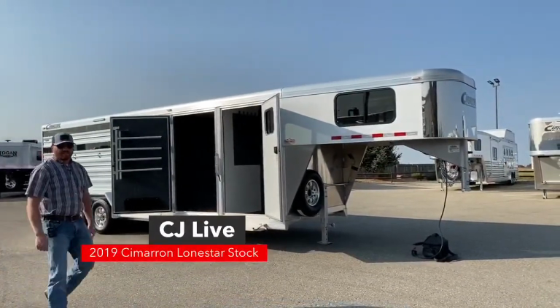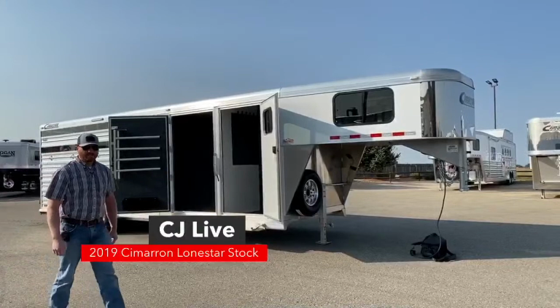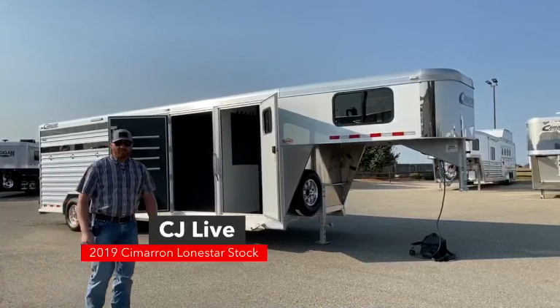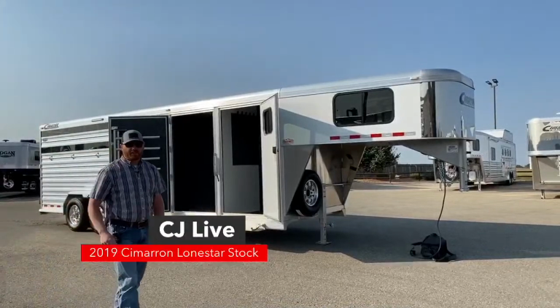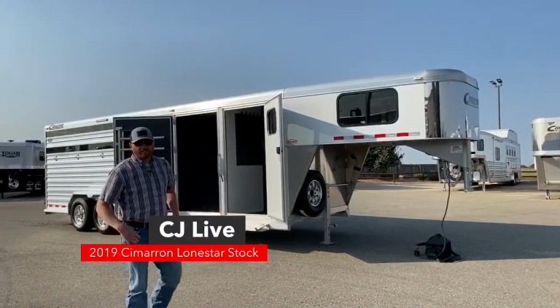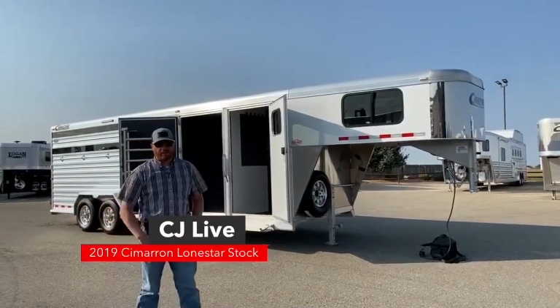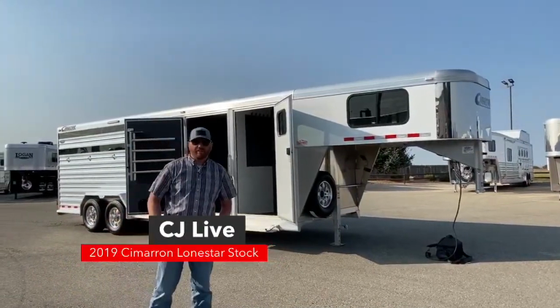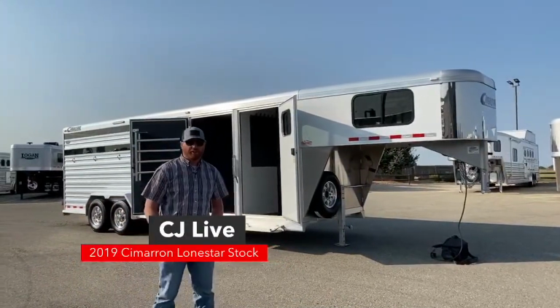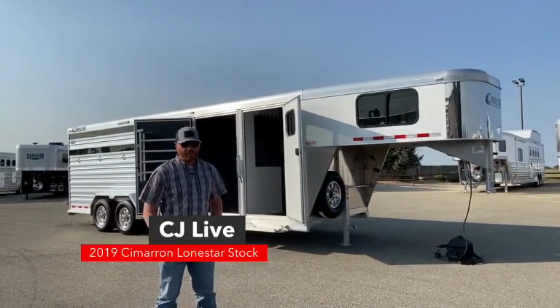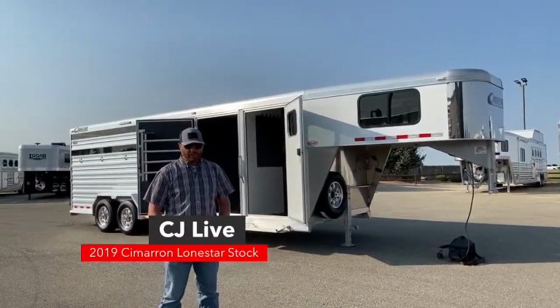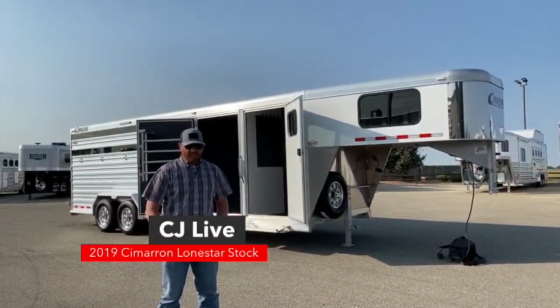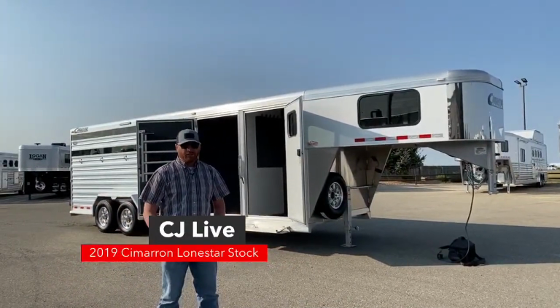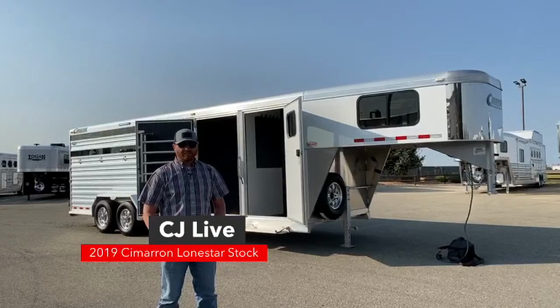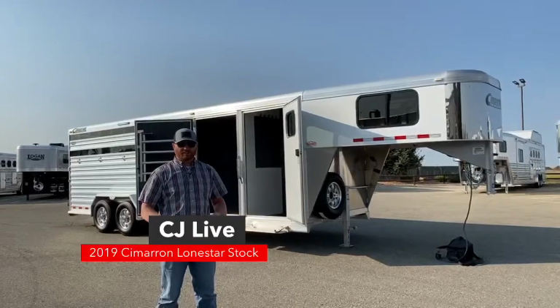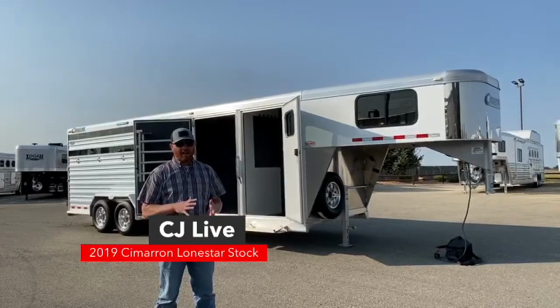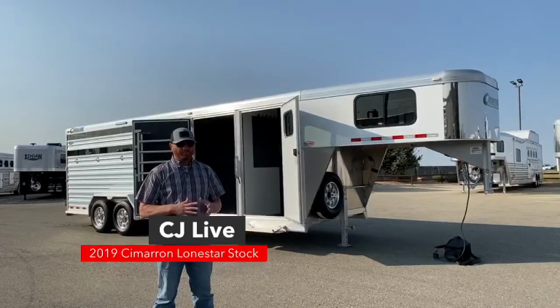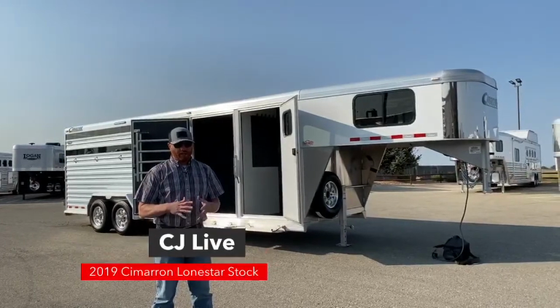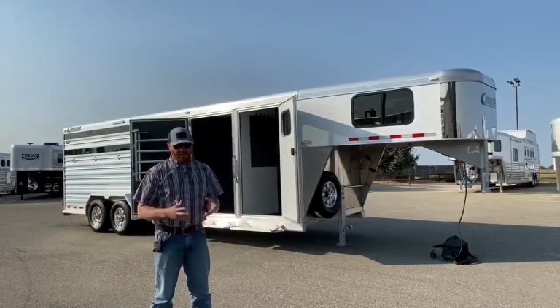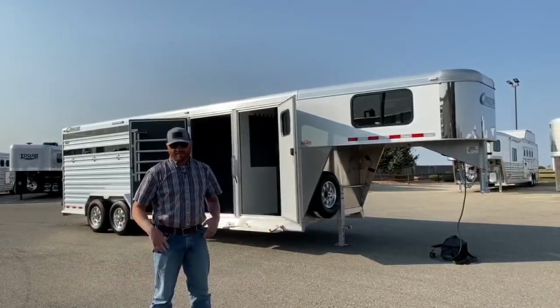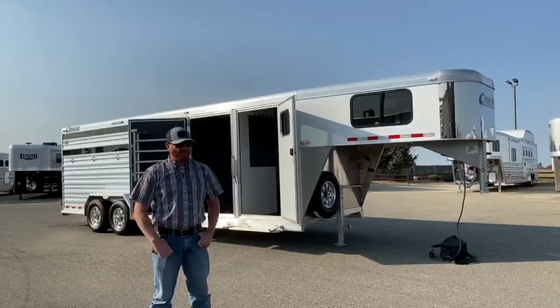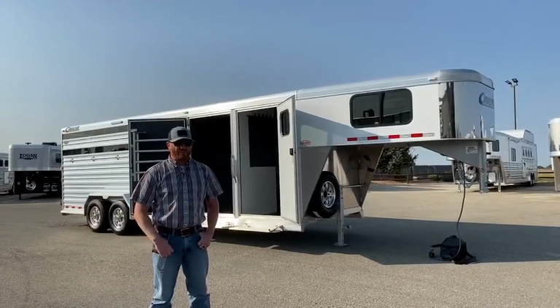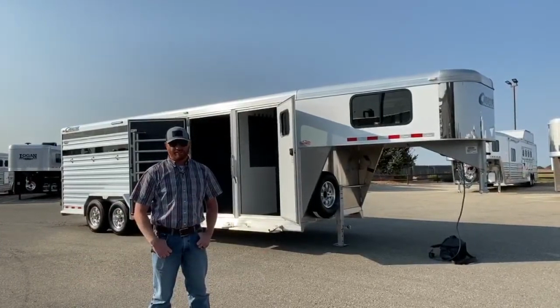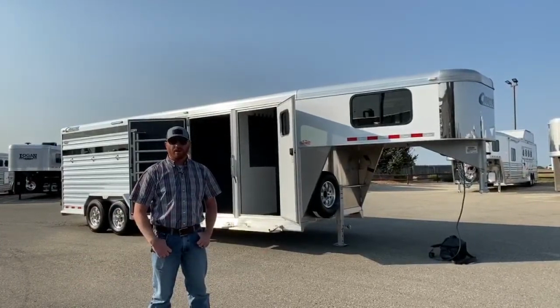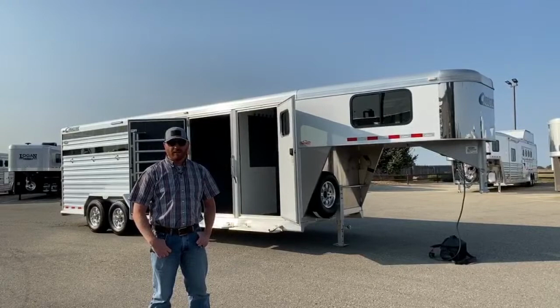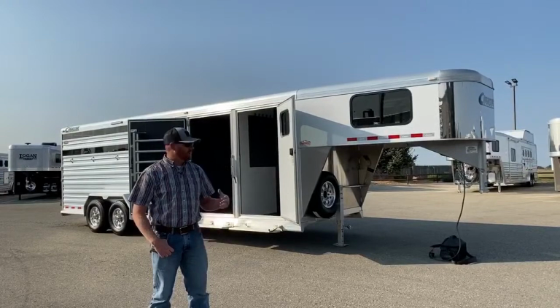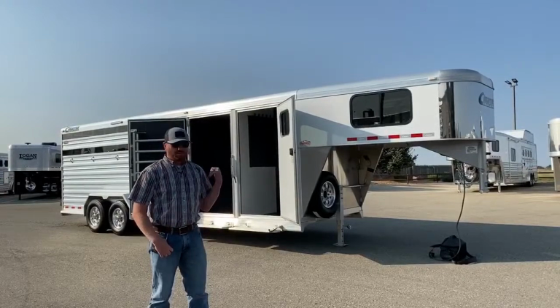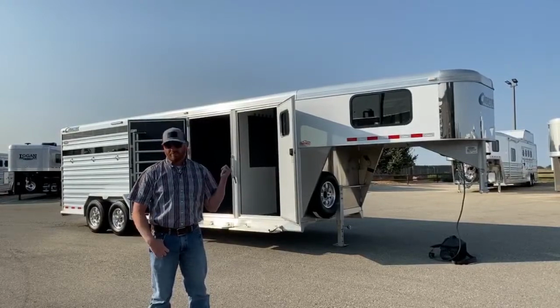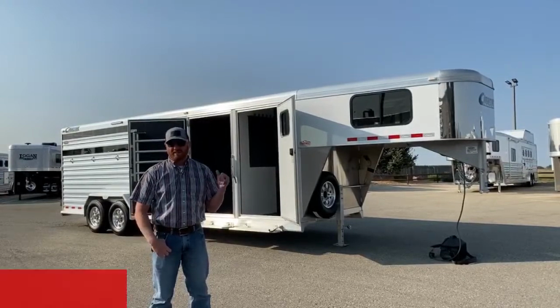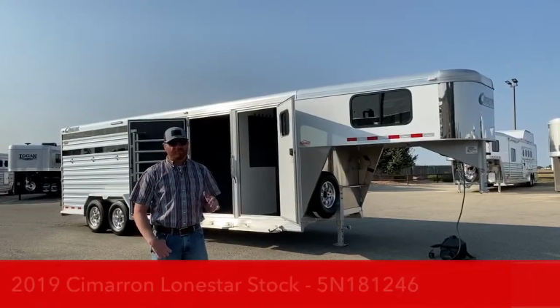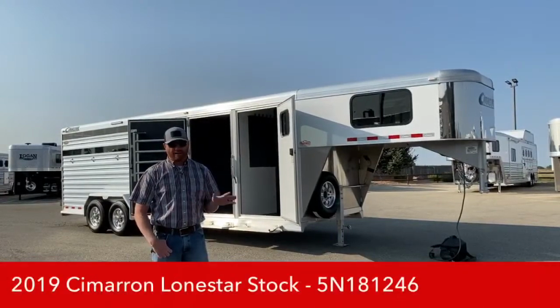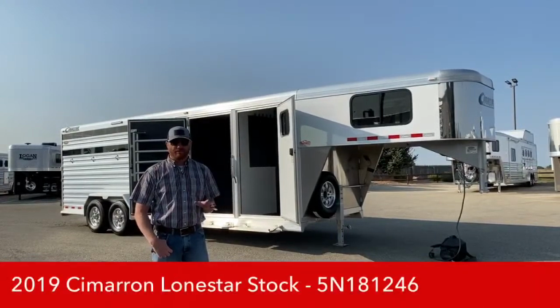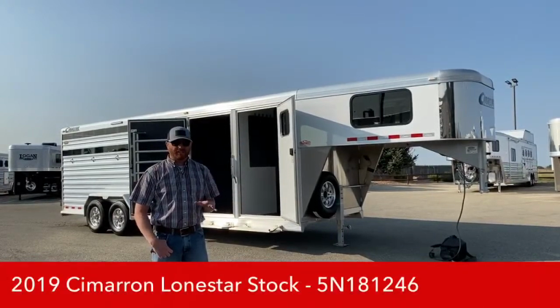Hi, I'm CJ Altenberg with TransWest Truck Trailer RV in Frederick, Colorado. Today I'm going to show you a Cimarron Stock Combo. We talk about stock combos and how versatile and how popular they are, but this one behind me is my absolute favorite setup.